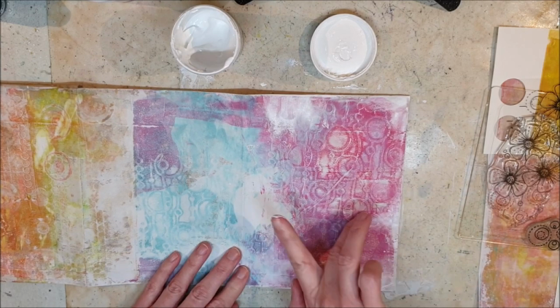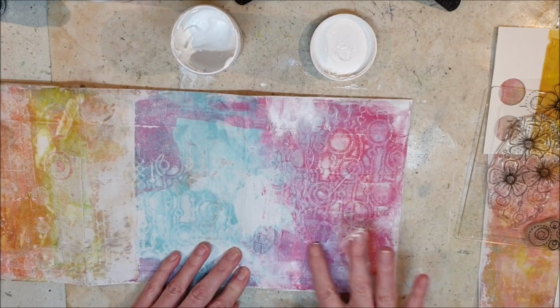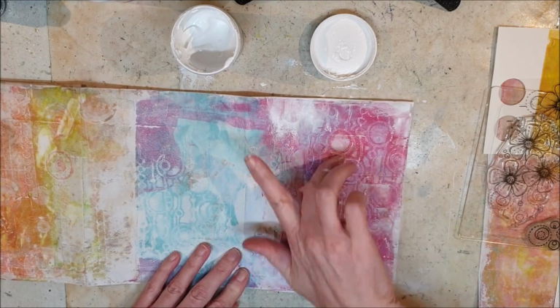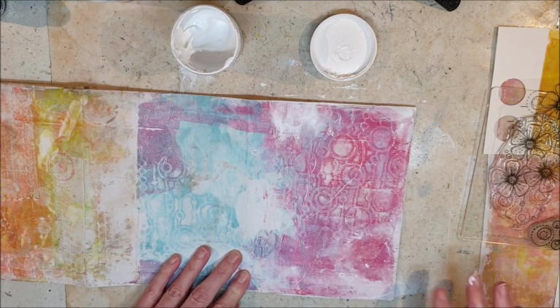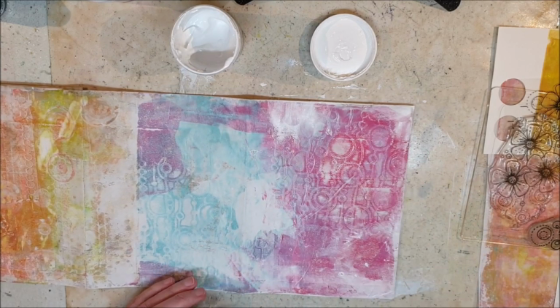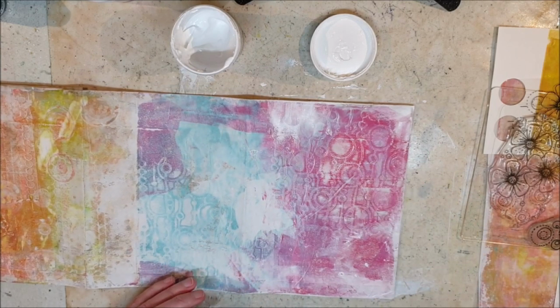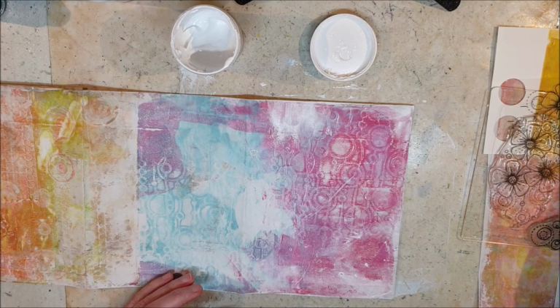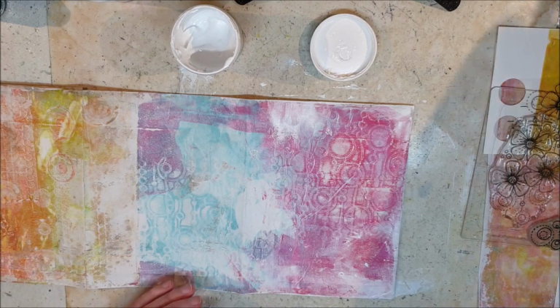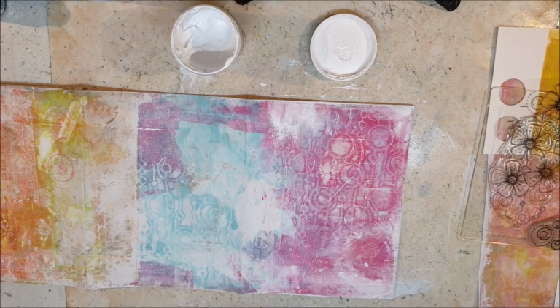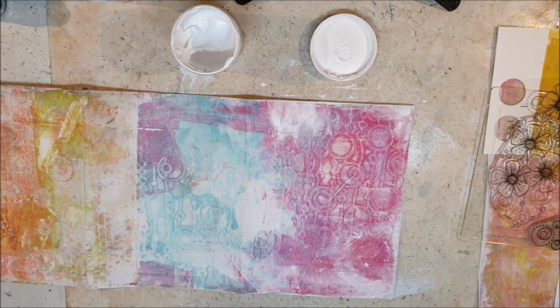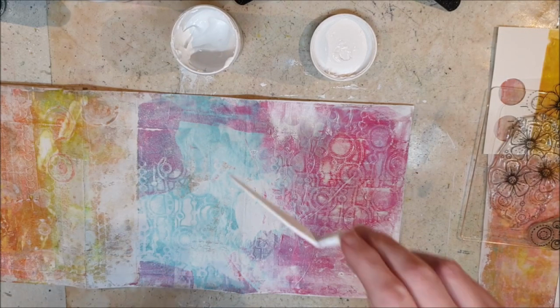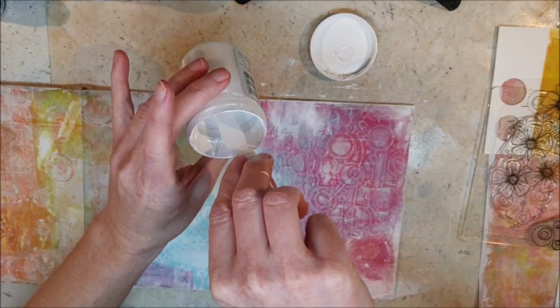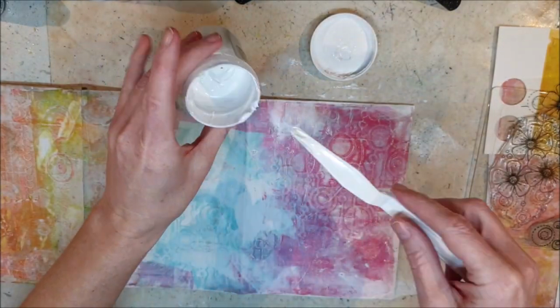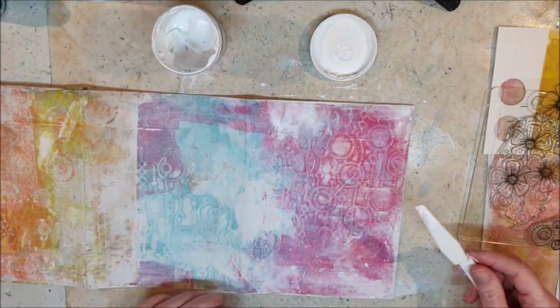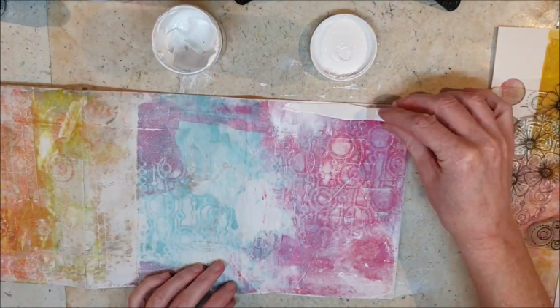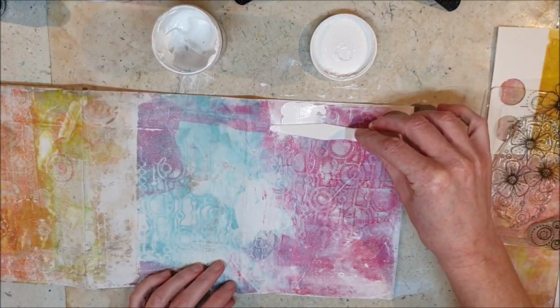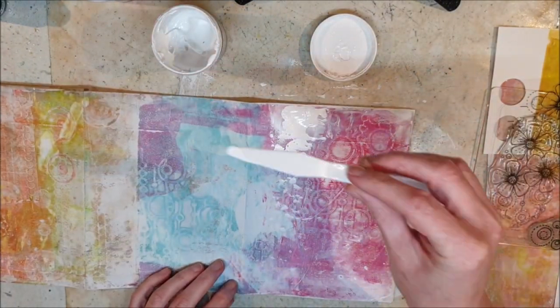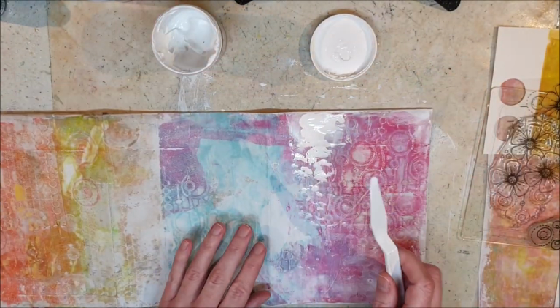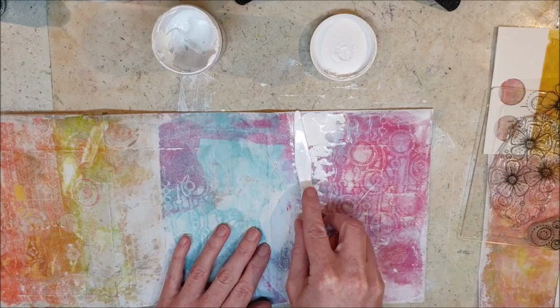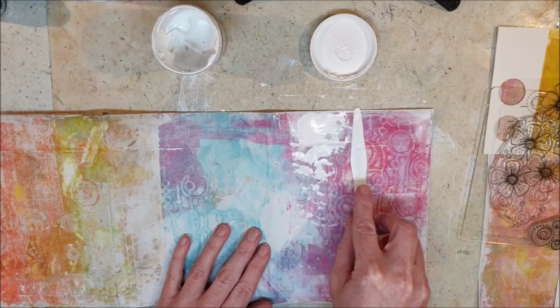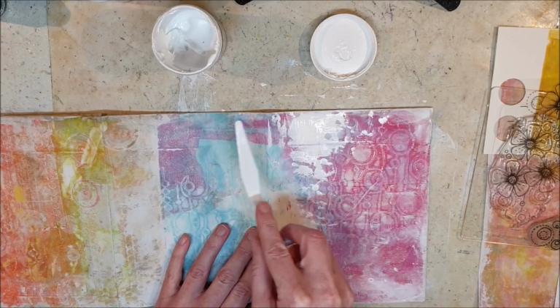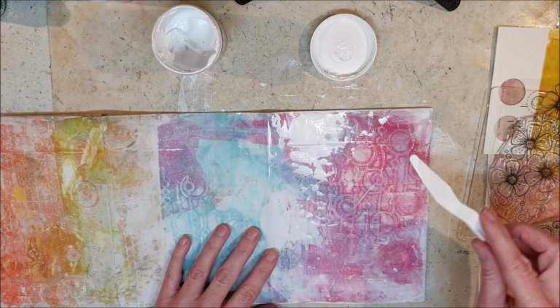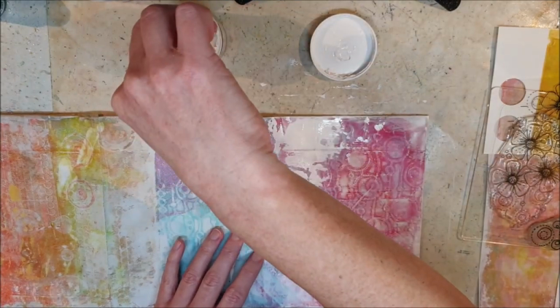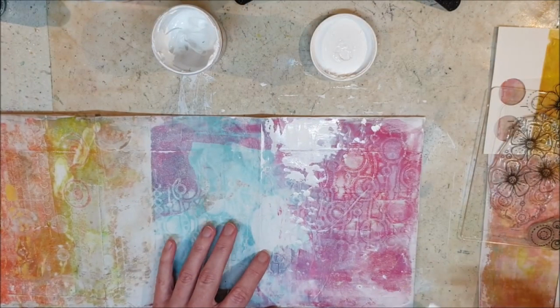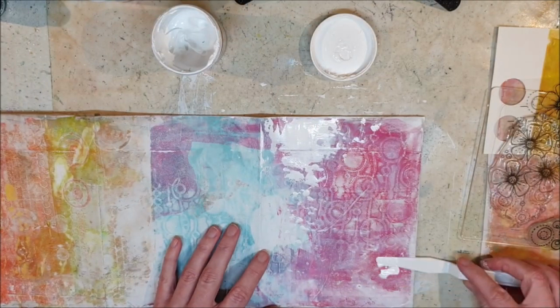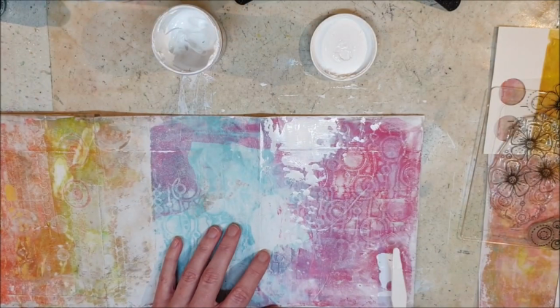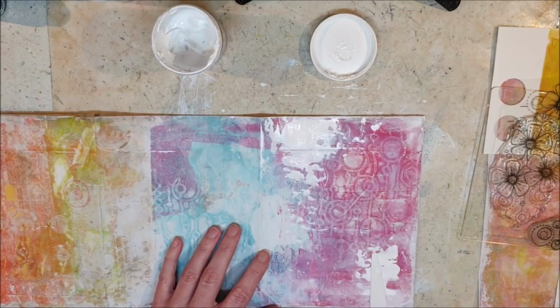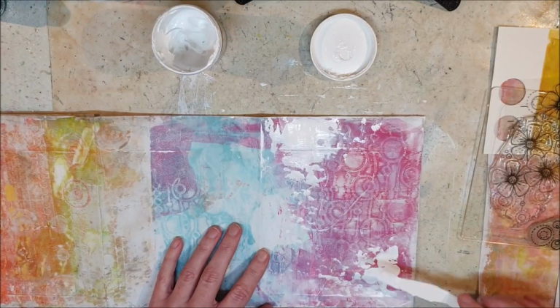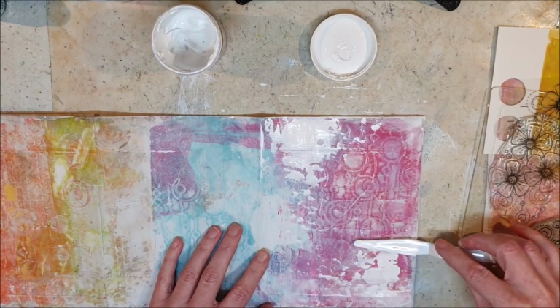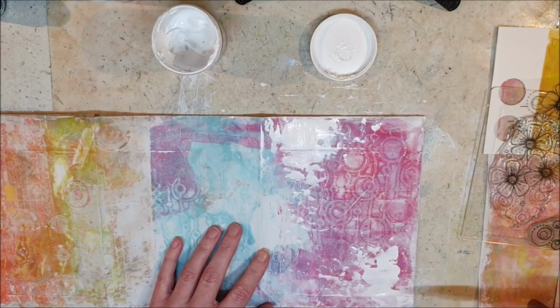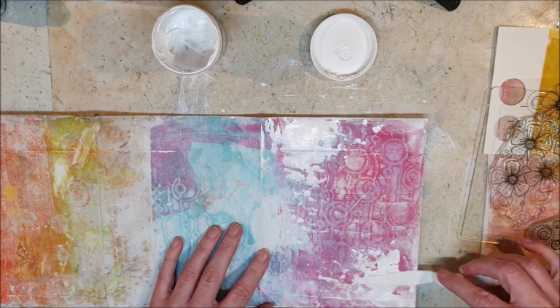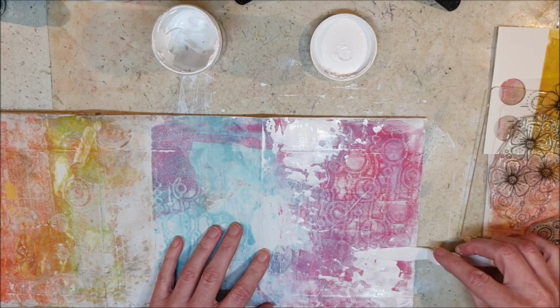Now I just add some white space using white gesso, and for extra texture I use a palette knife to apply it.